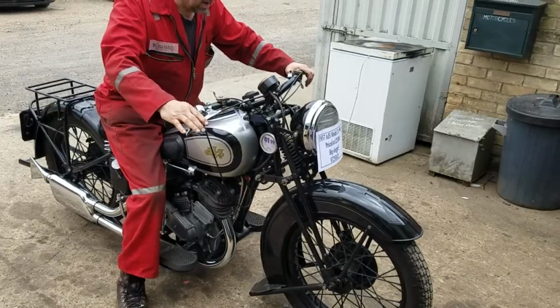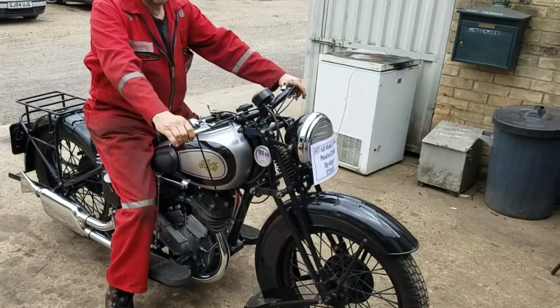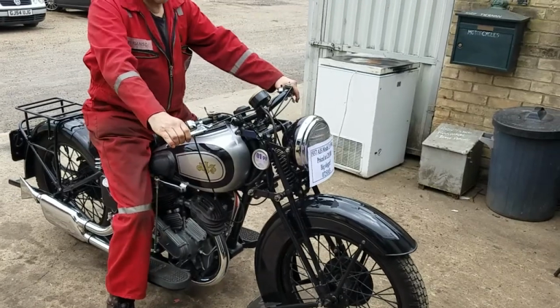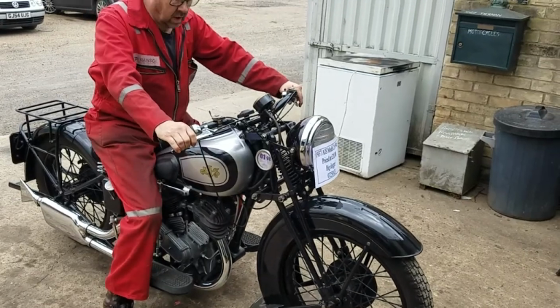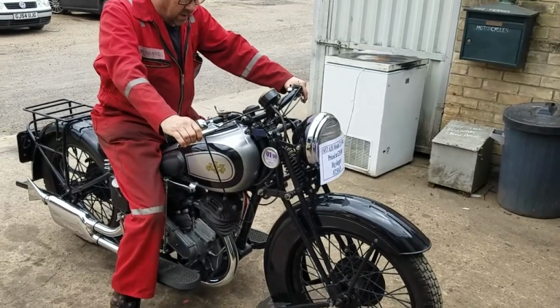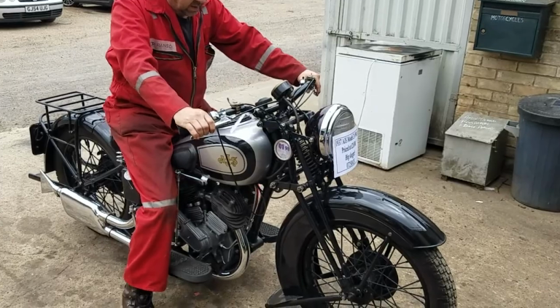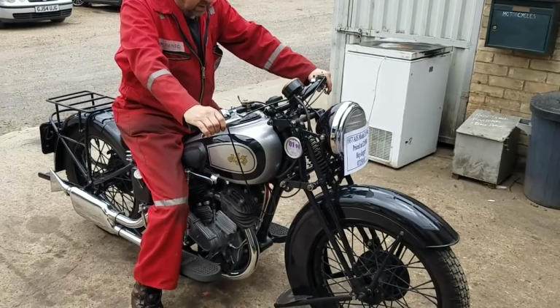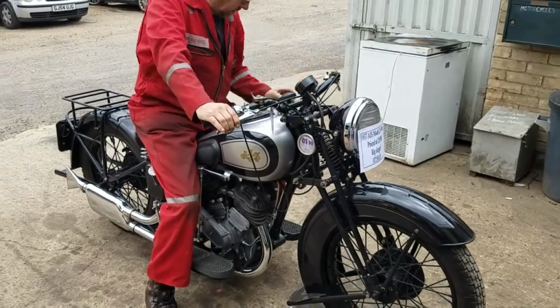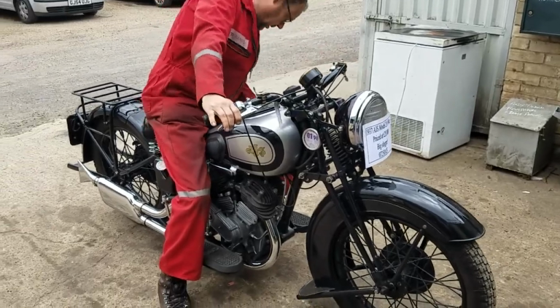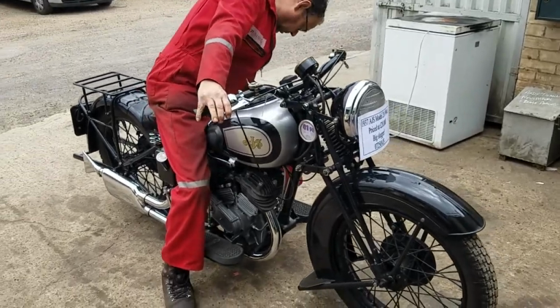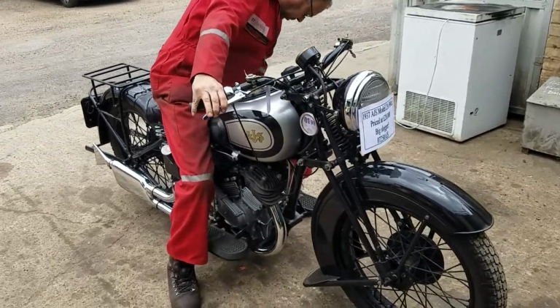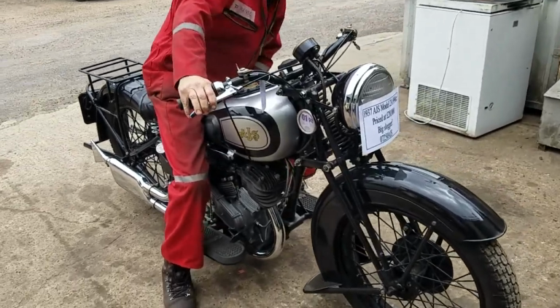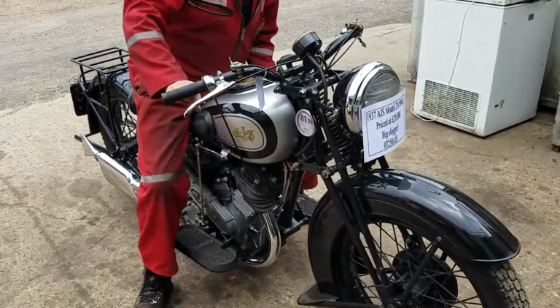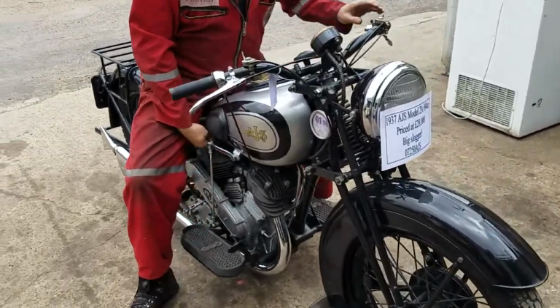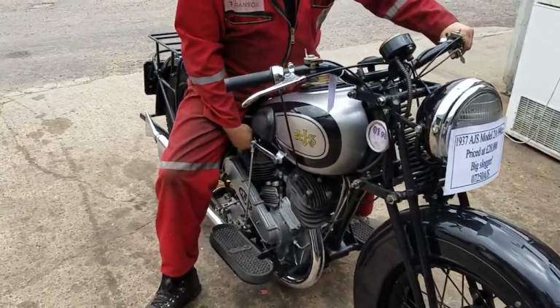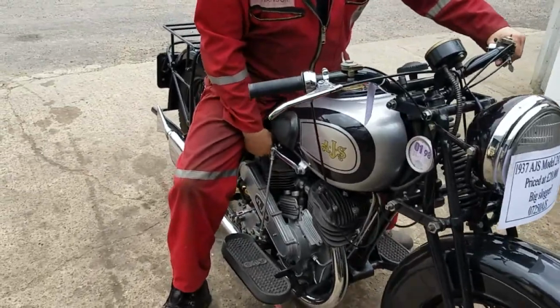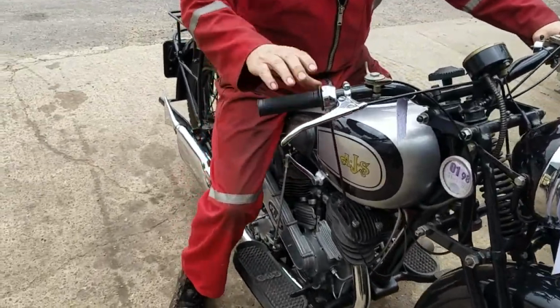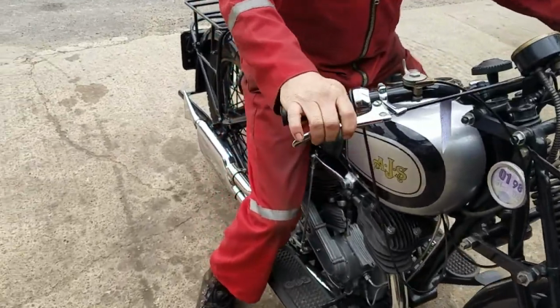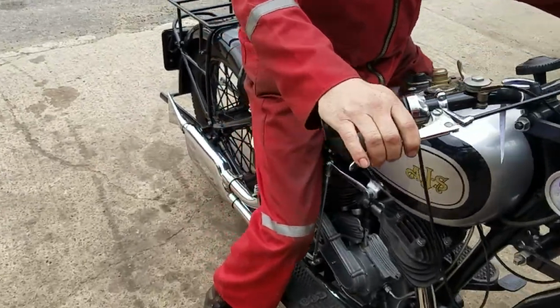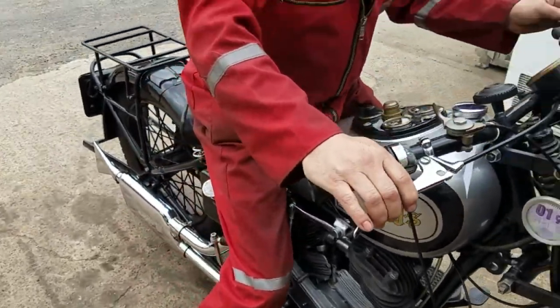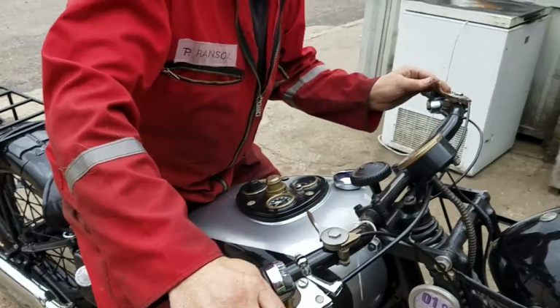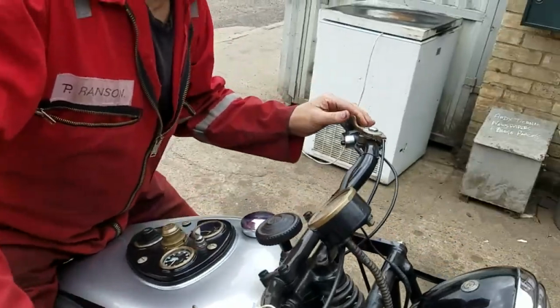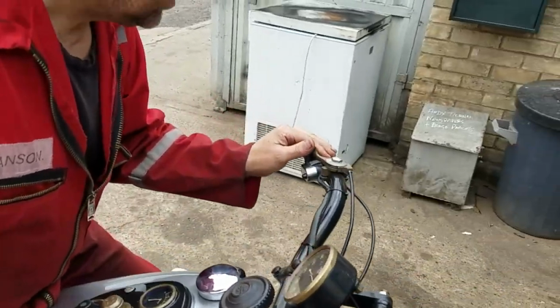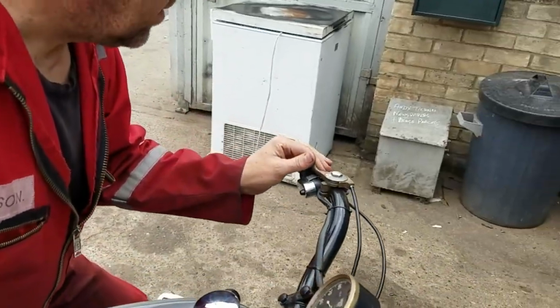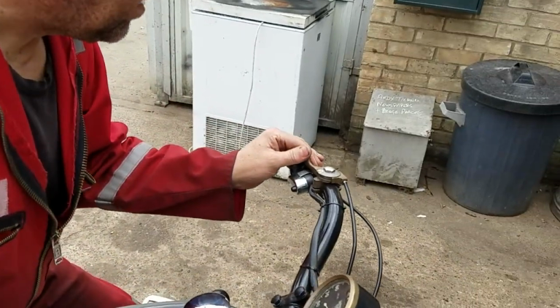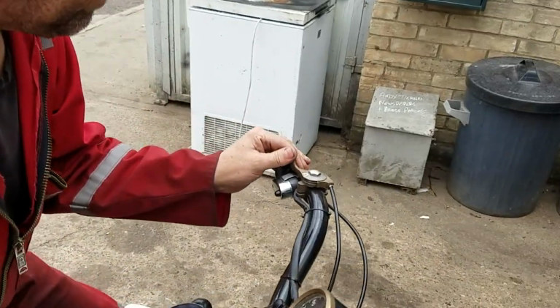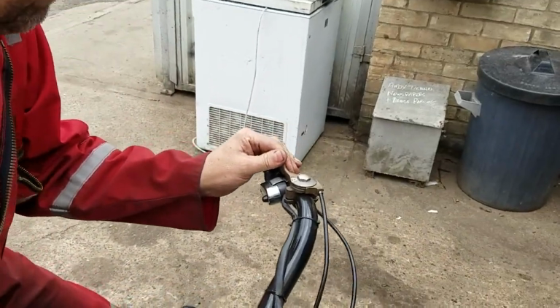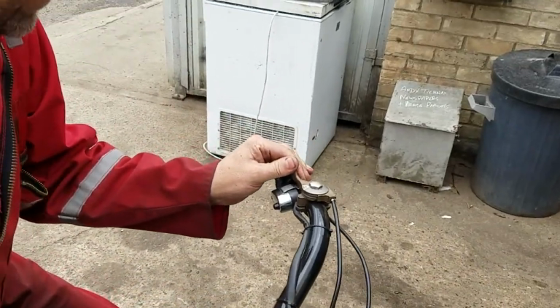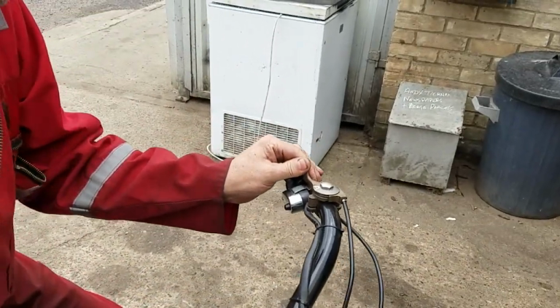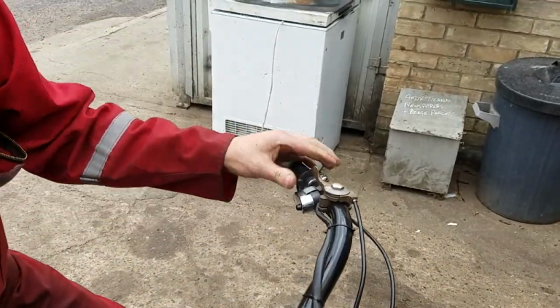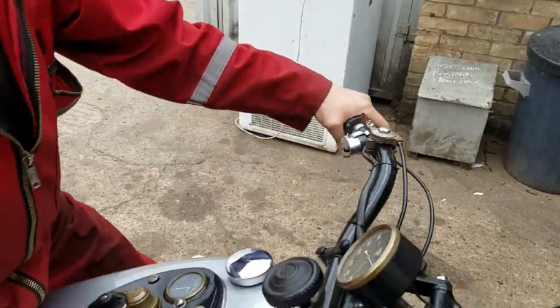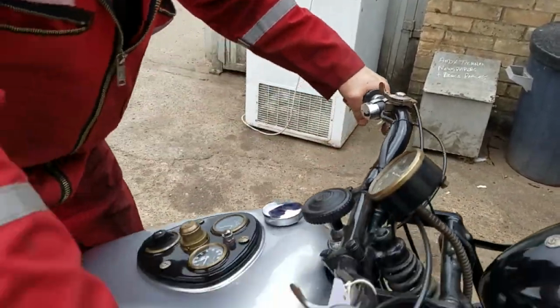Hot start. Turn the fuel on. Ignition retarded a little bit.